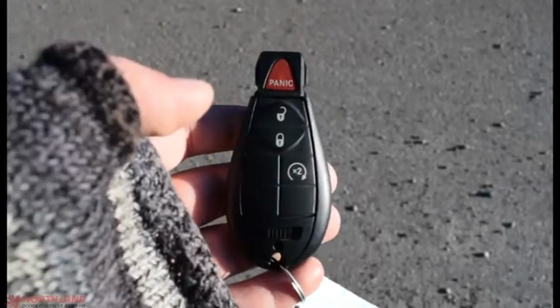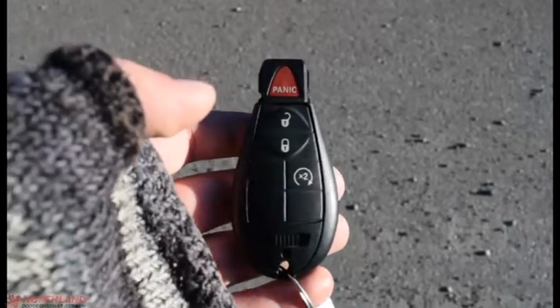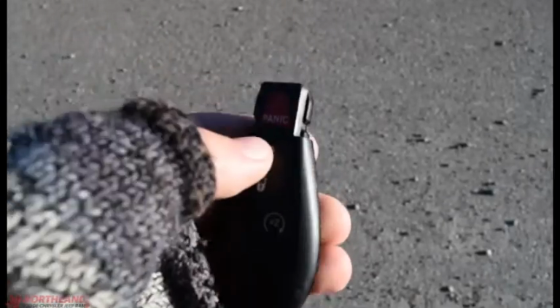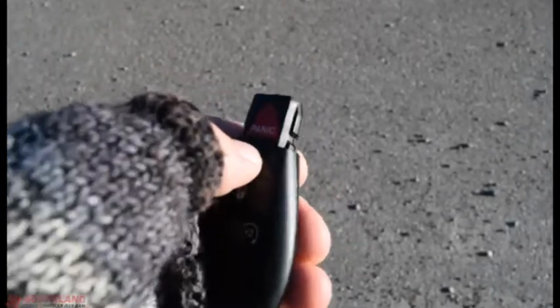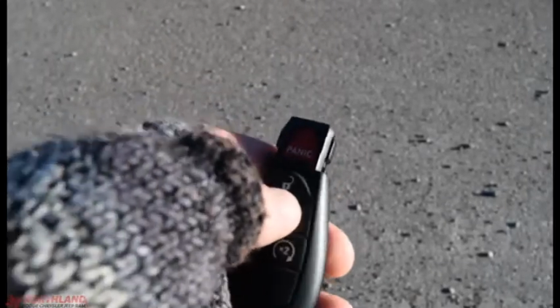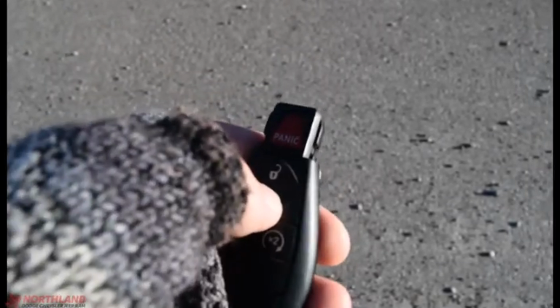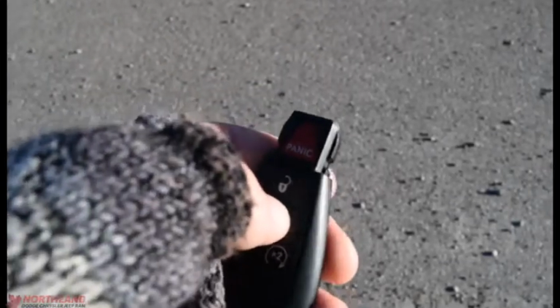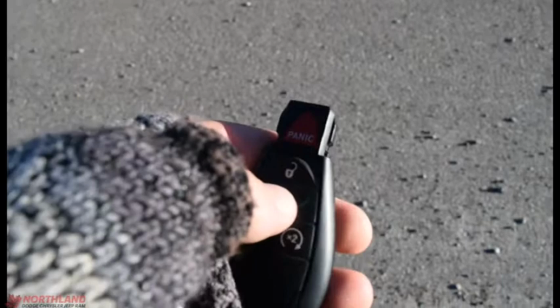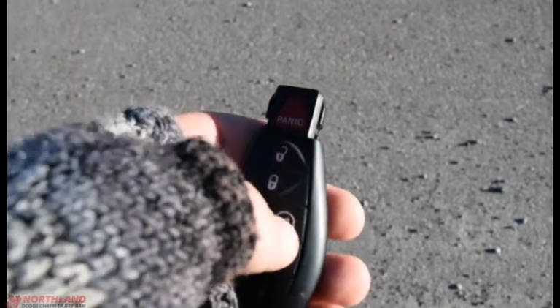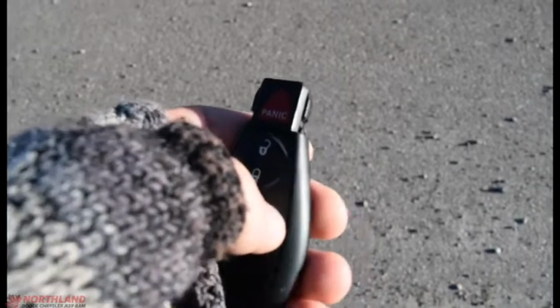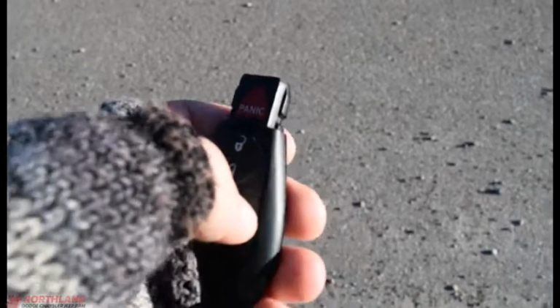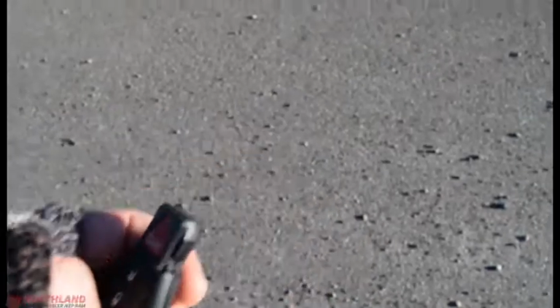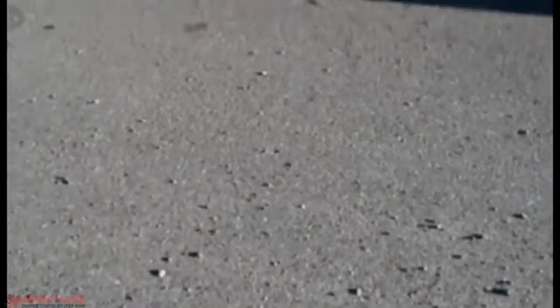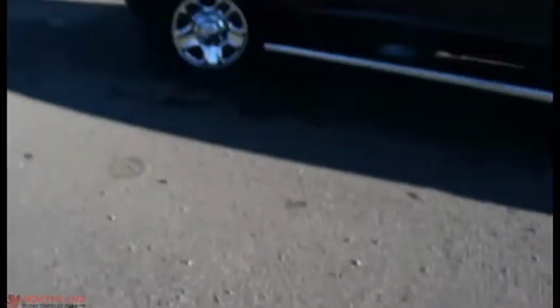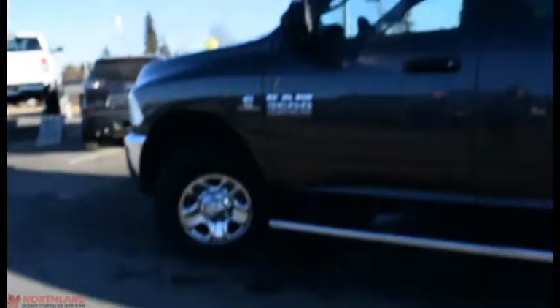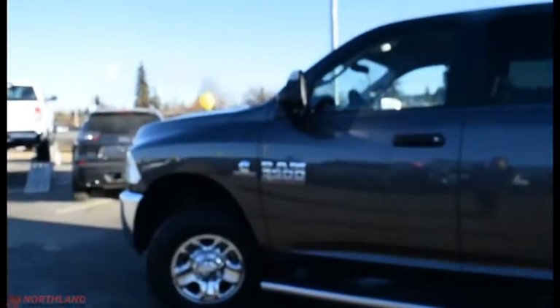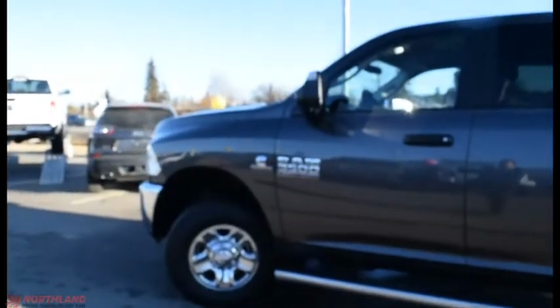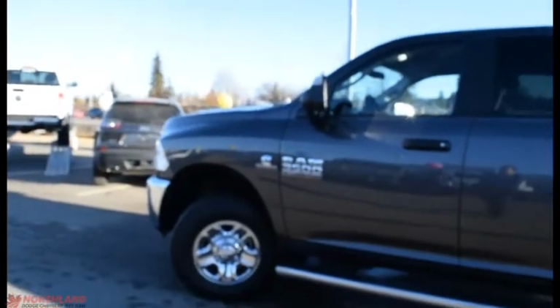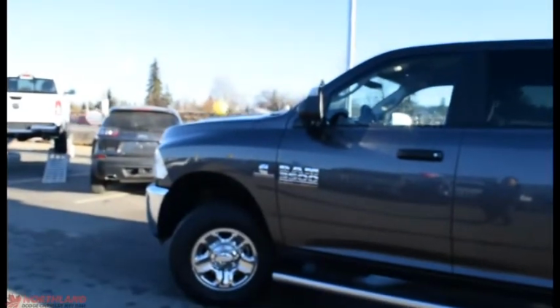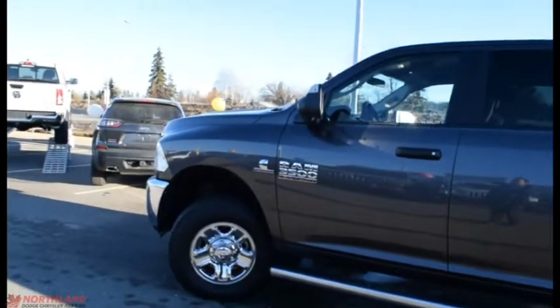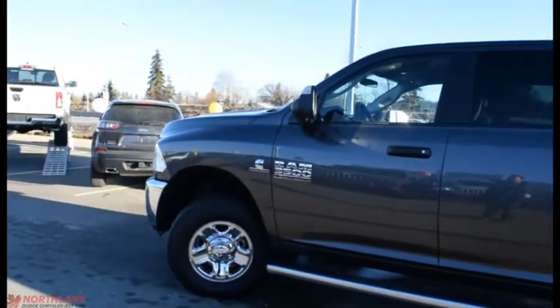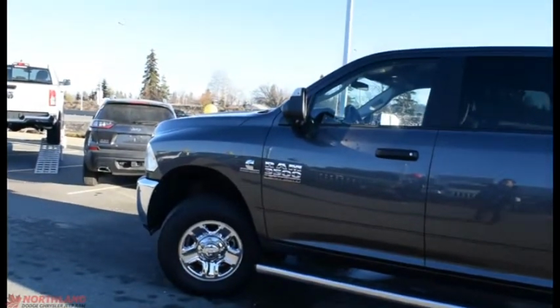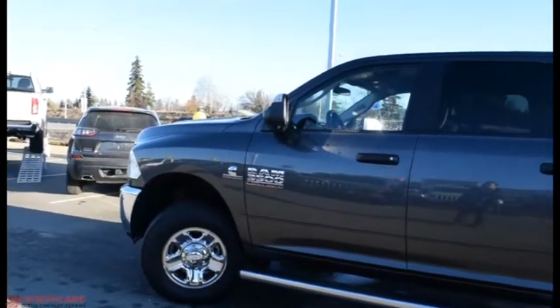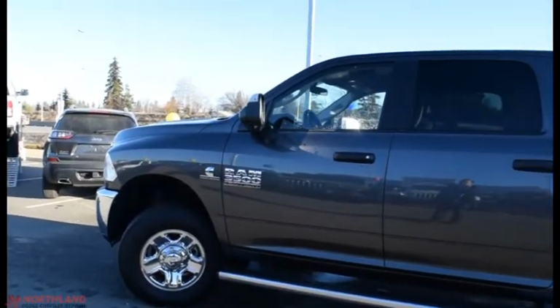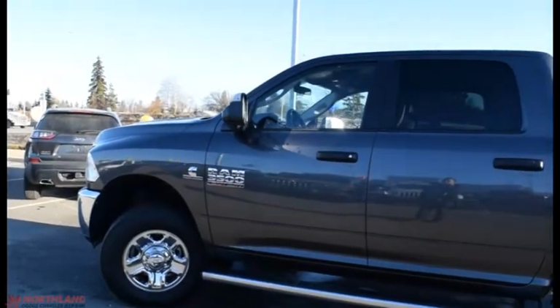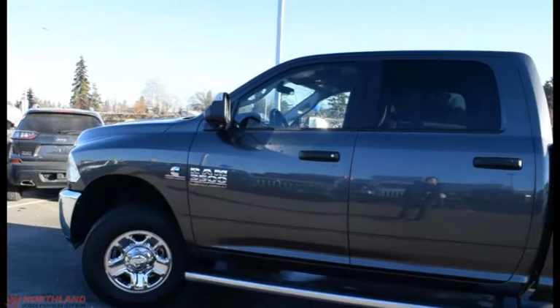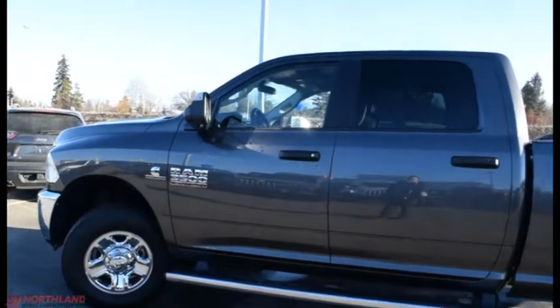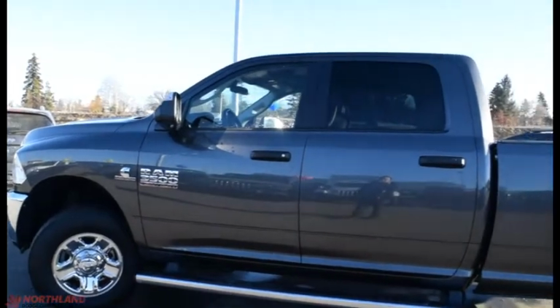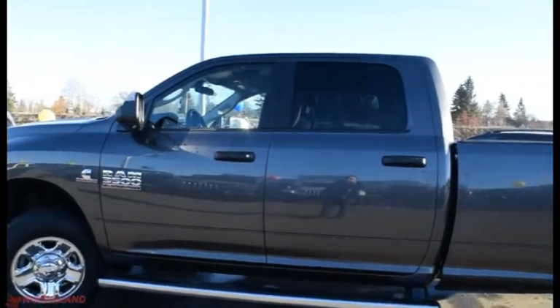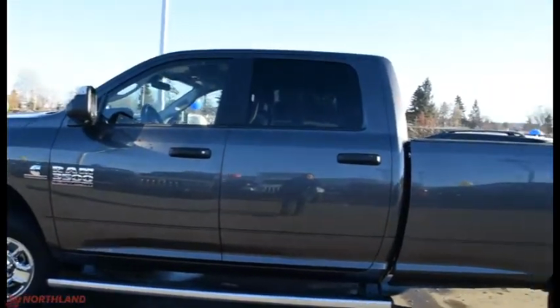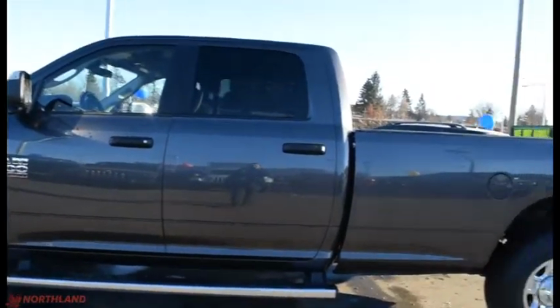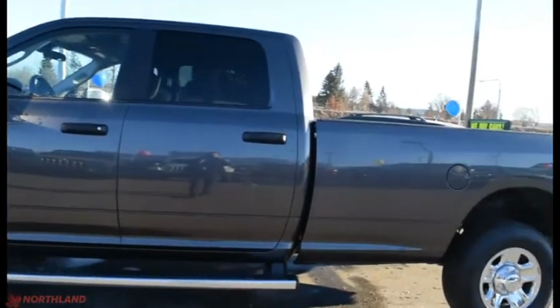We've got our keys here — two presses to unlock, one press to lock, and two presses to activate remote start. Especially nice in the winter to get it warm for you, or in the summer to cool it off.